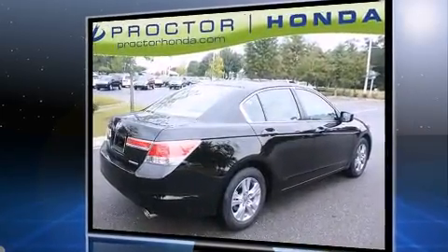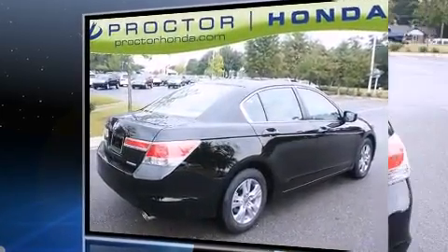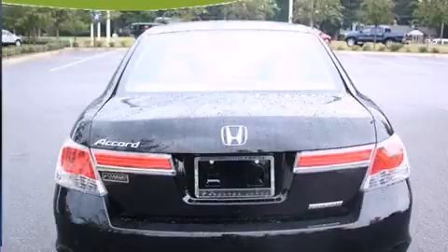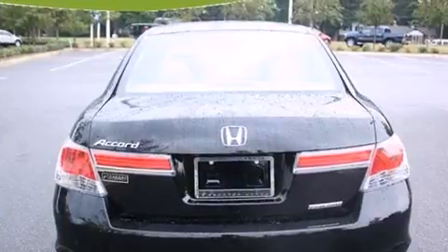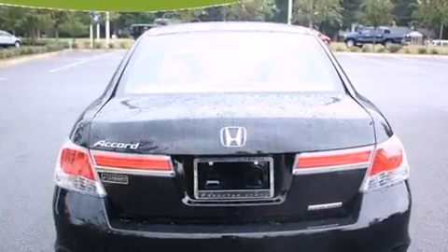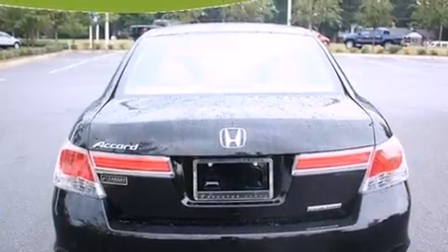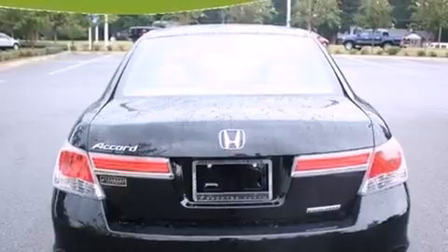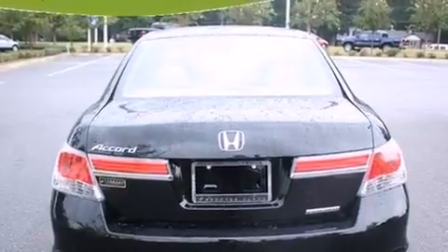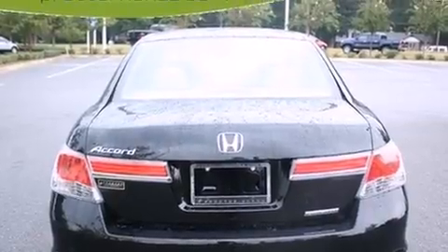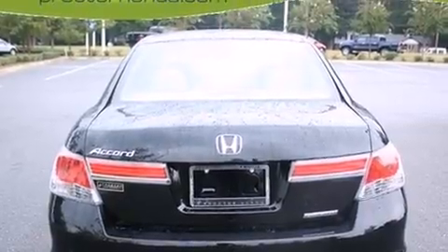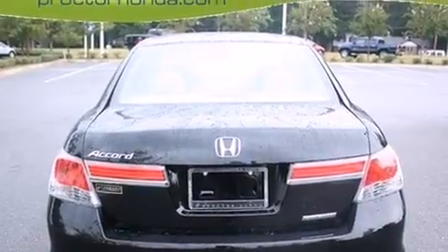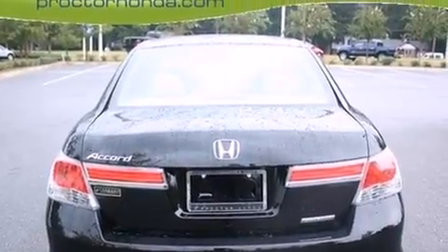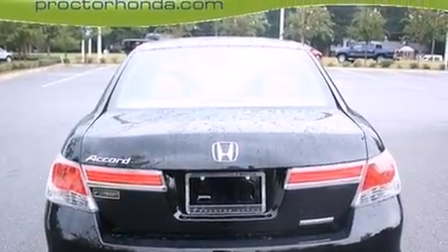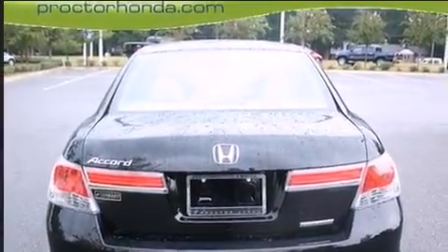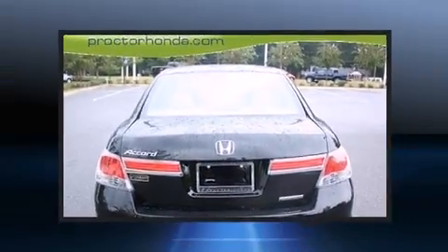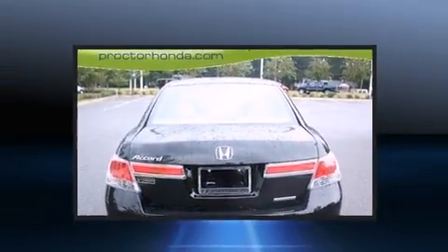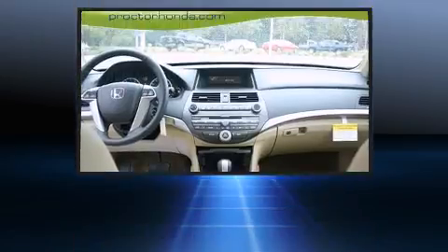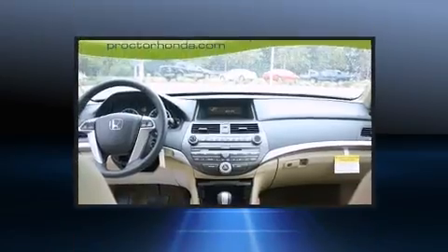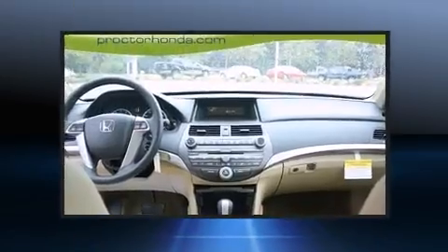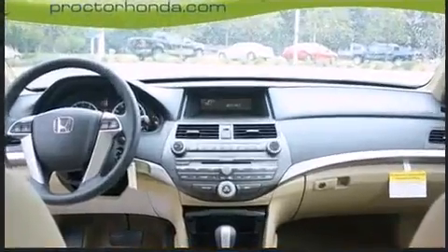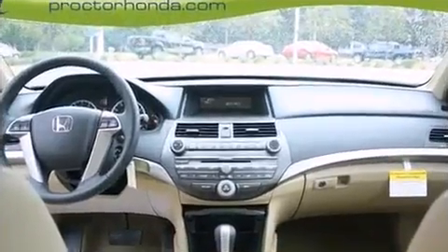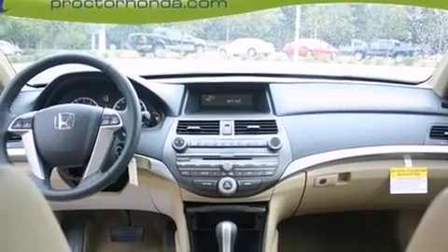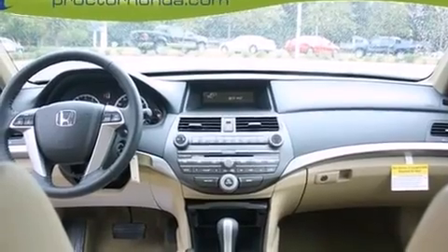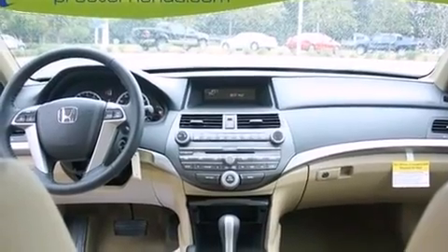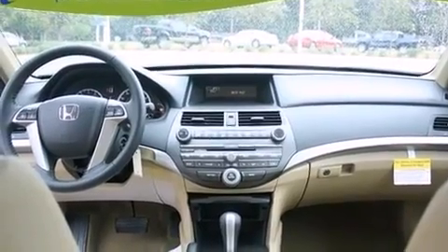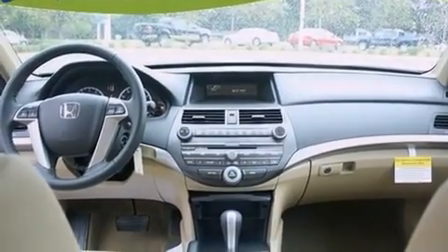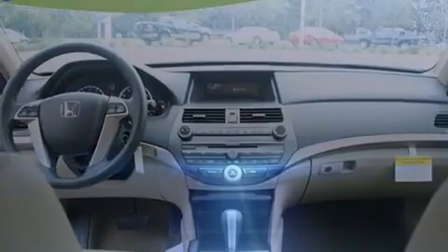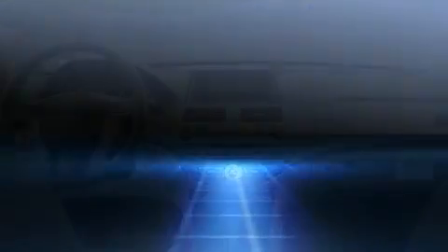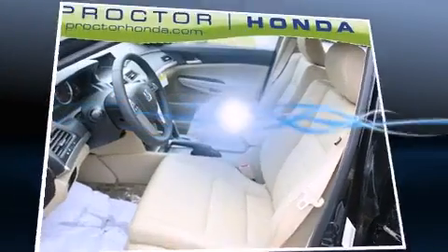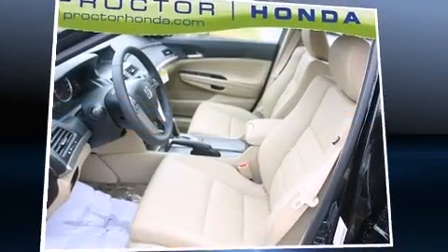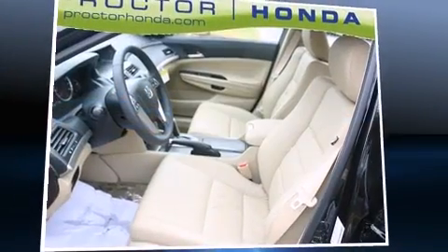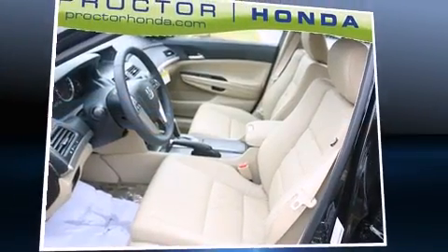Honda infused the interior with top-shelf amenities such as delay-off headlights, variably intermittent wipers, heated seats, remote keyless entry, and leather upholstery.